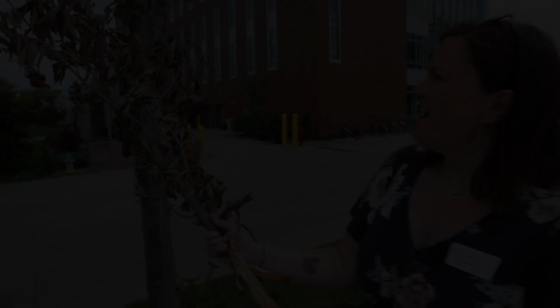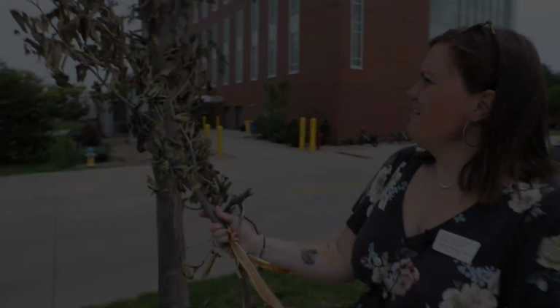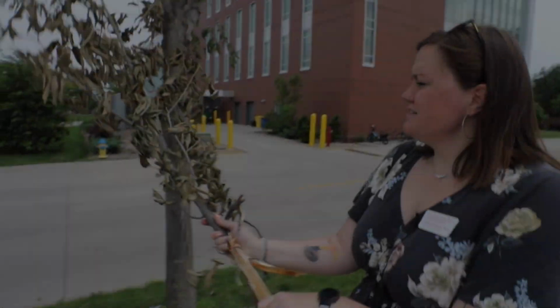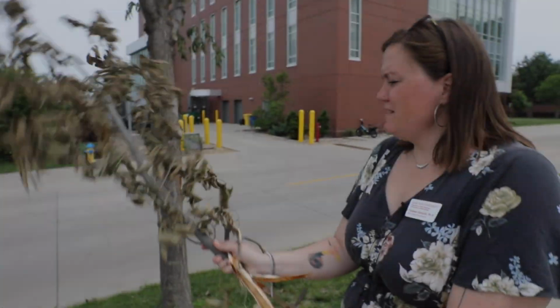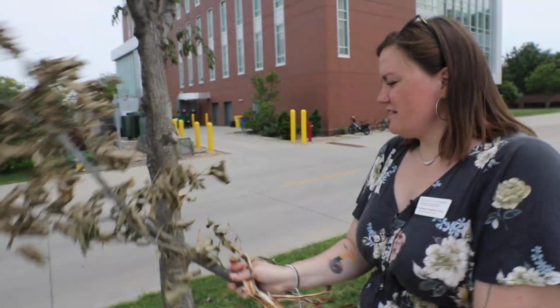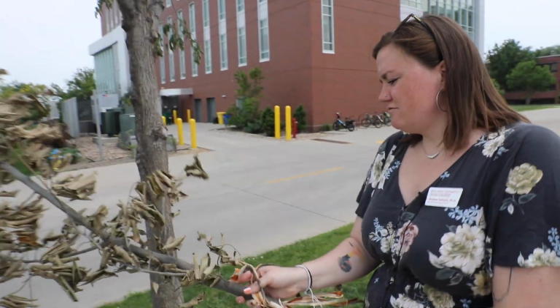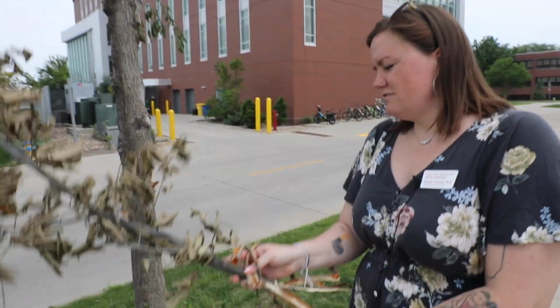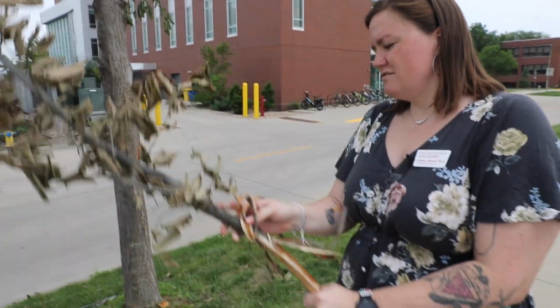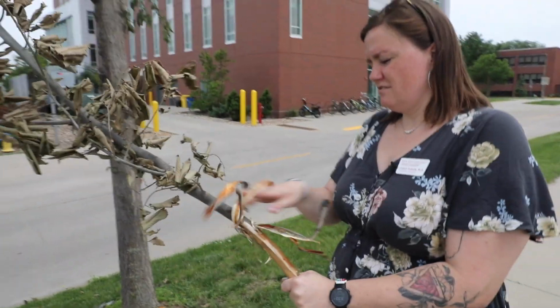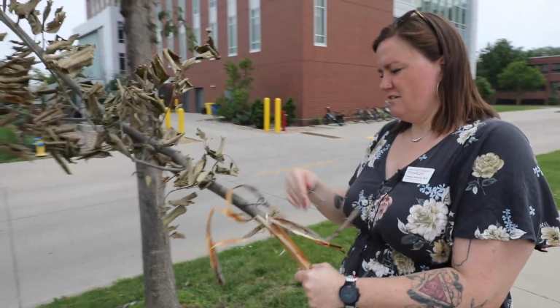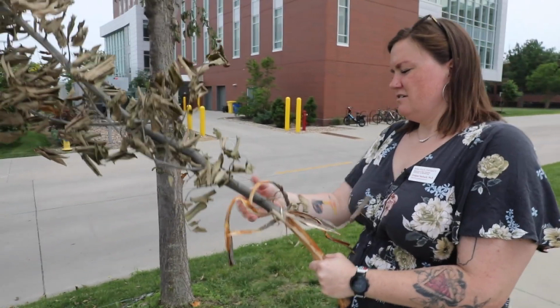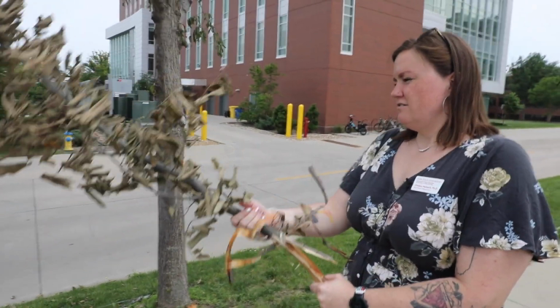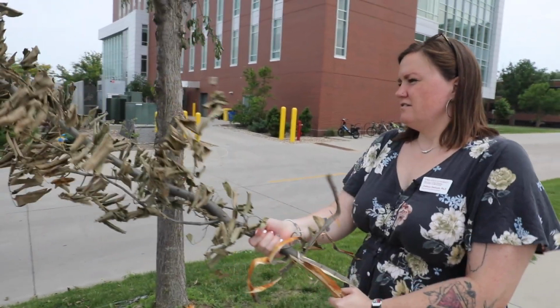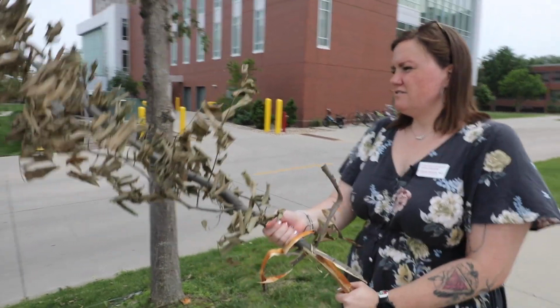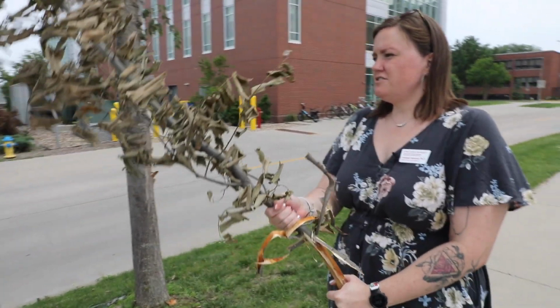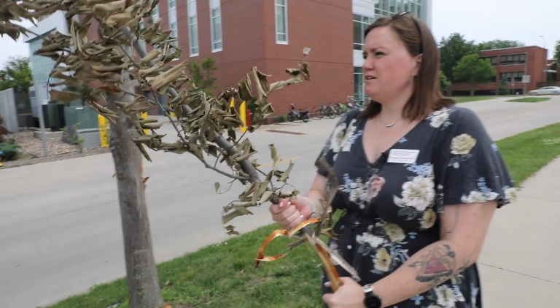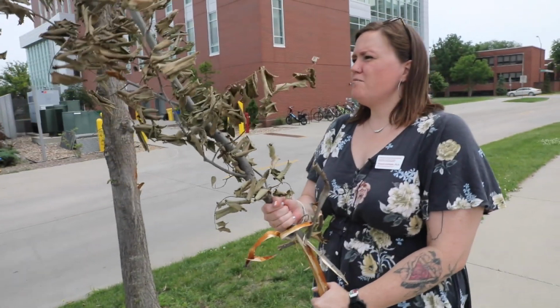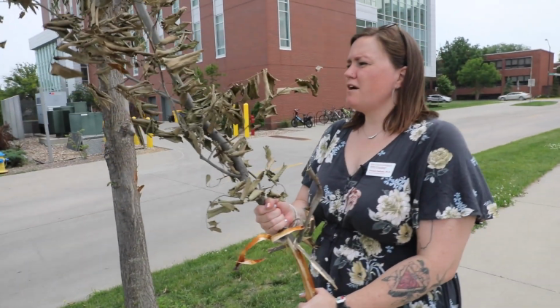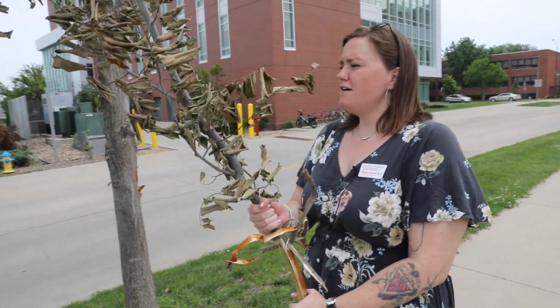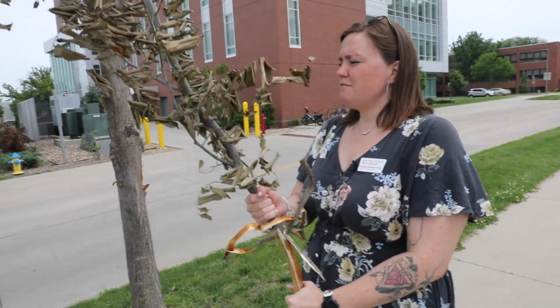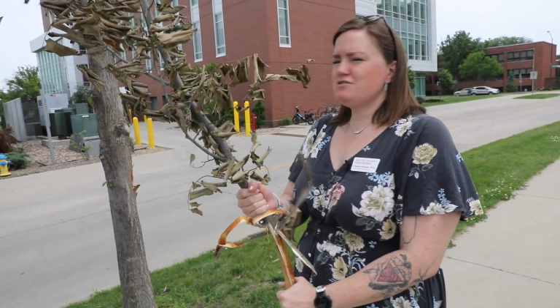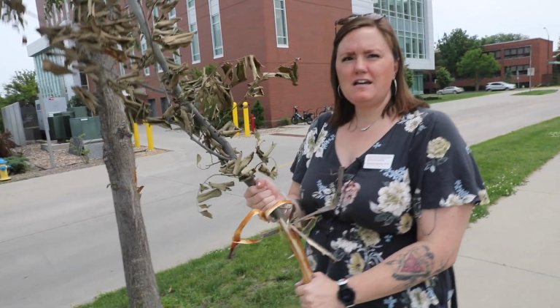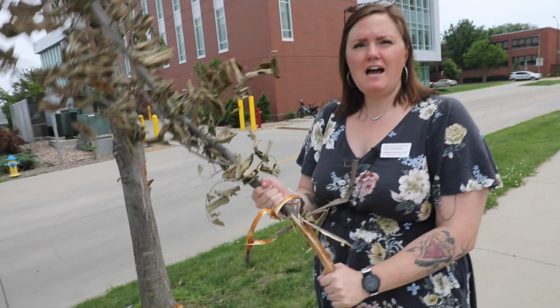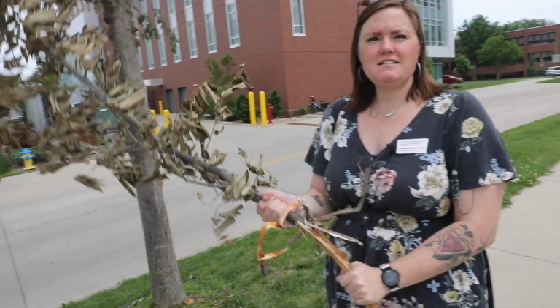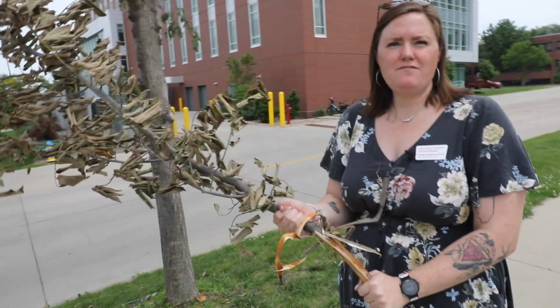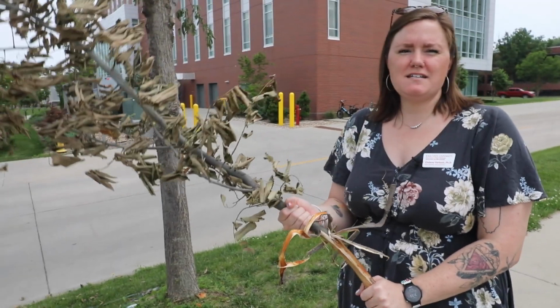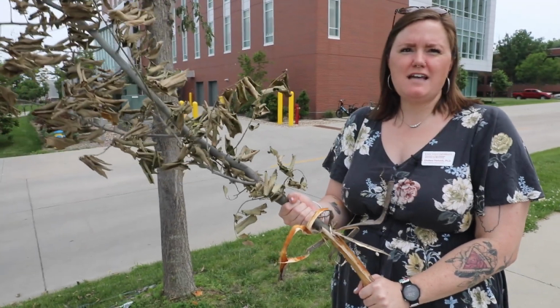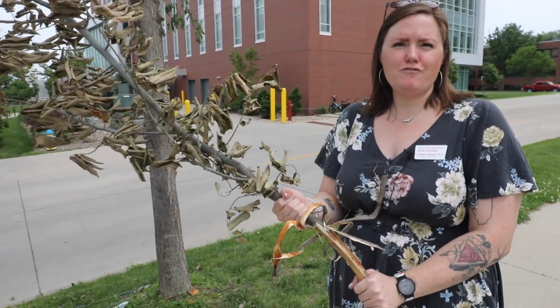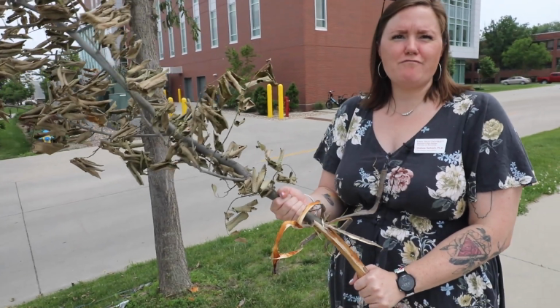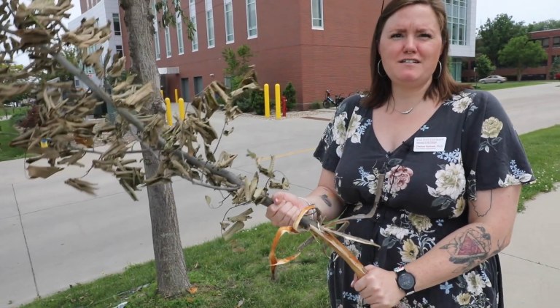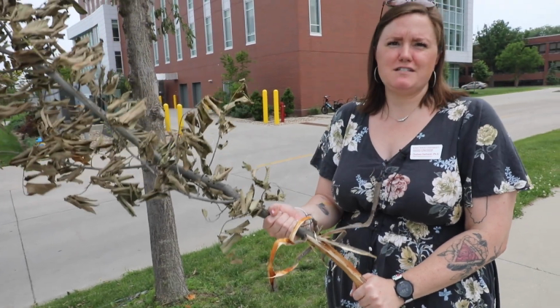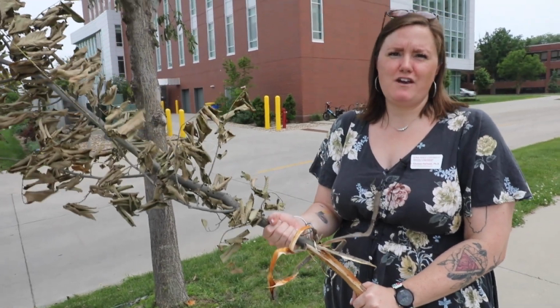I don't know, this could be kind of cool to peel all the bark off, see how much rinking I got, and save it as a staff for the Renaissance Fair.